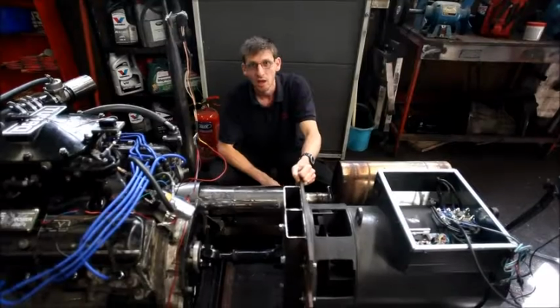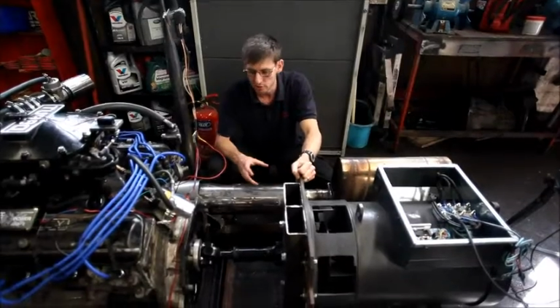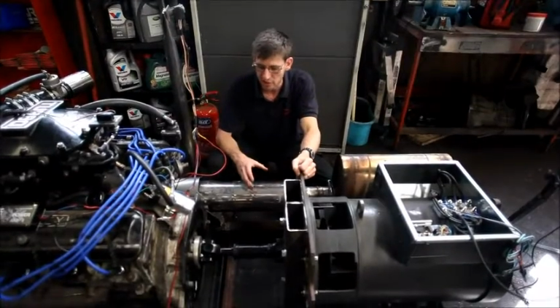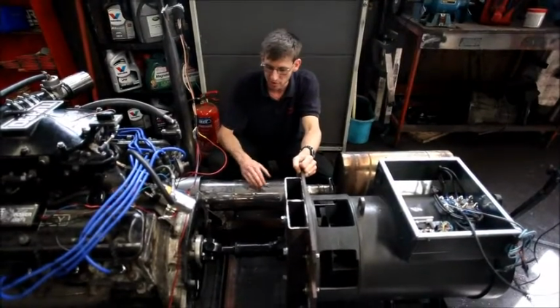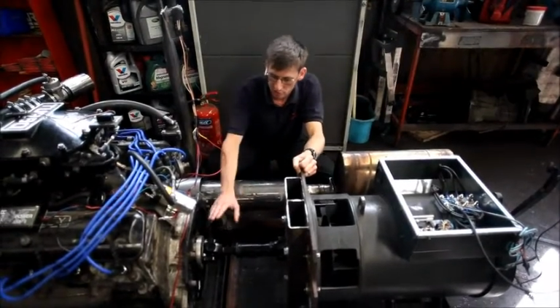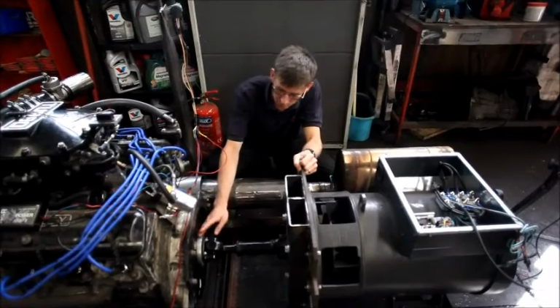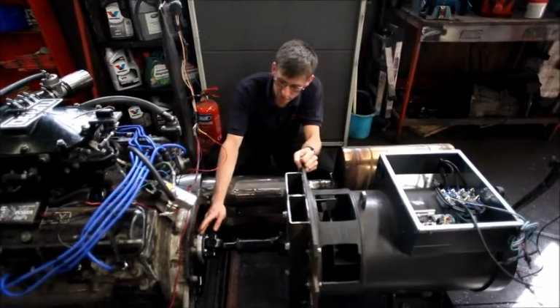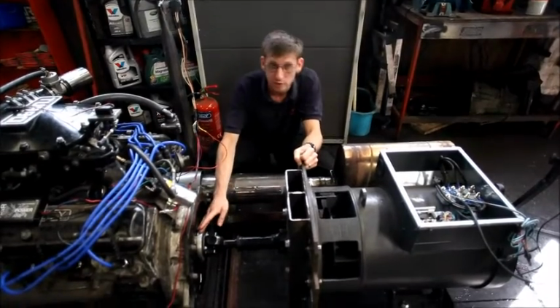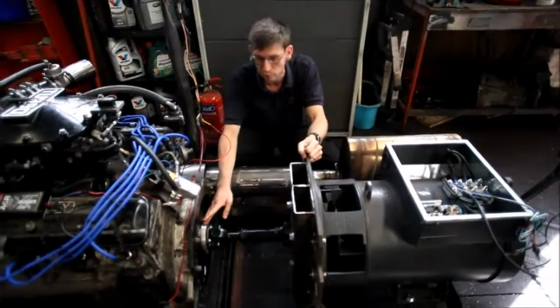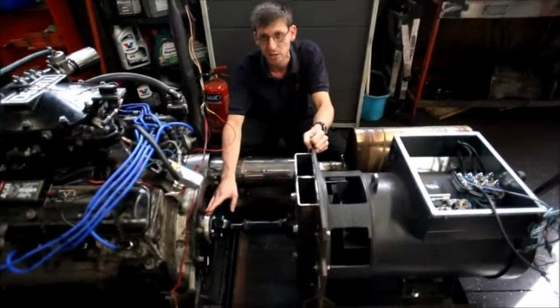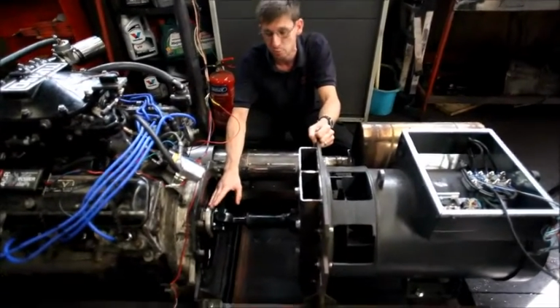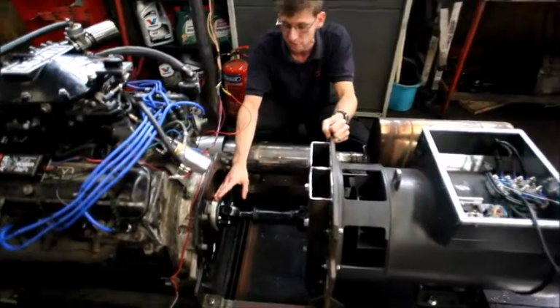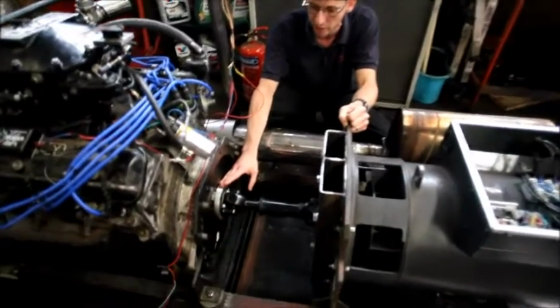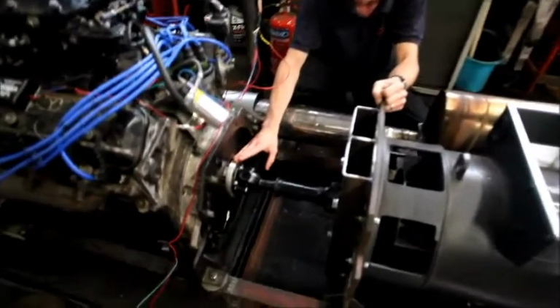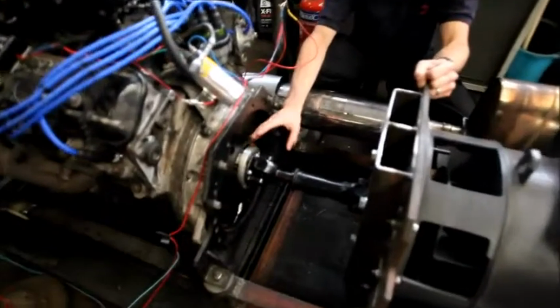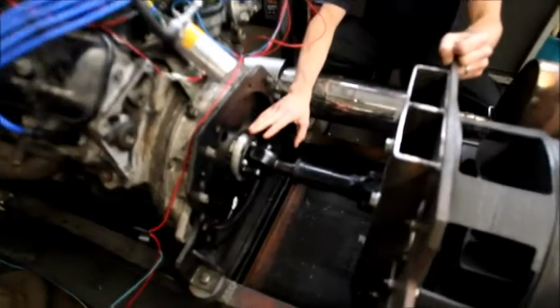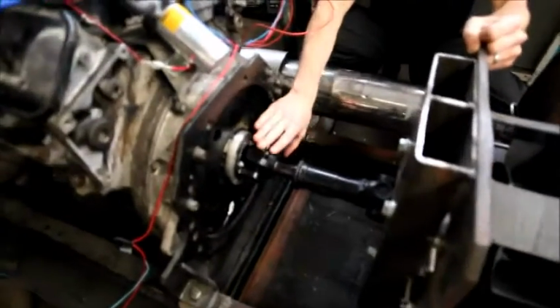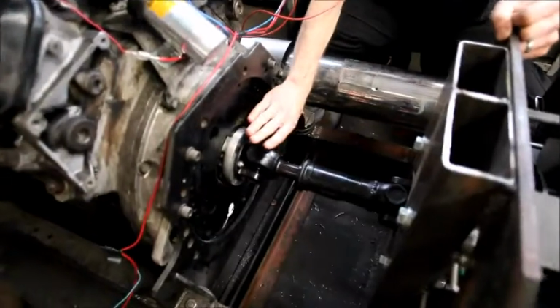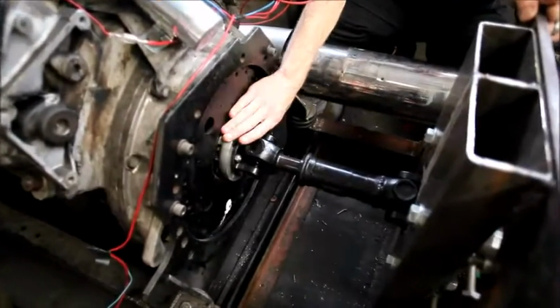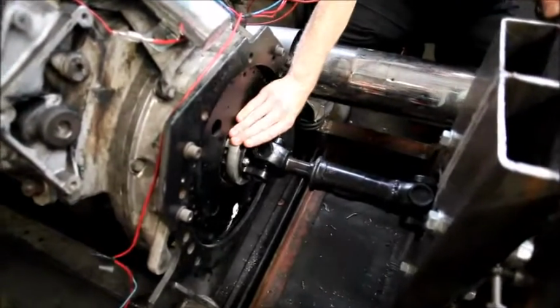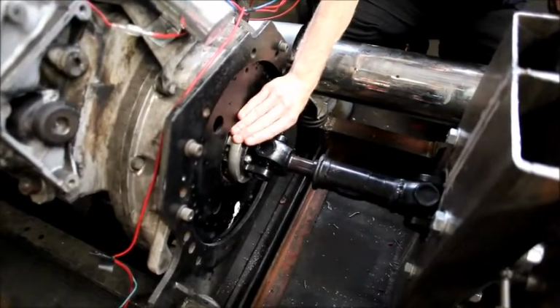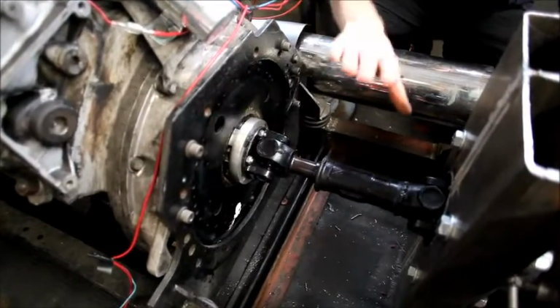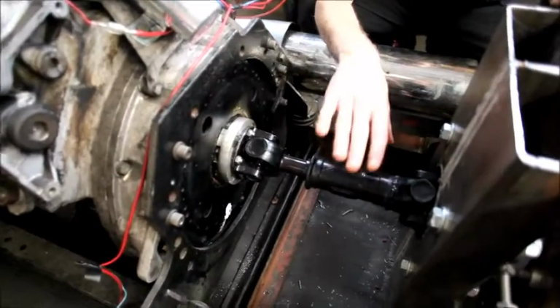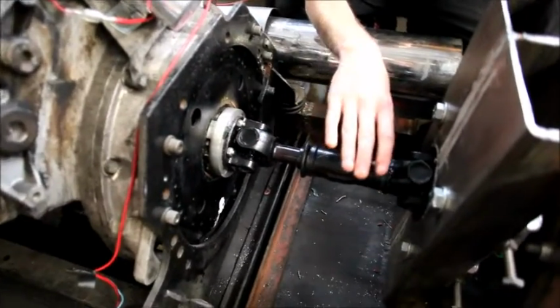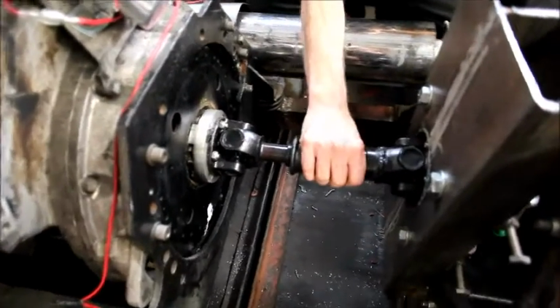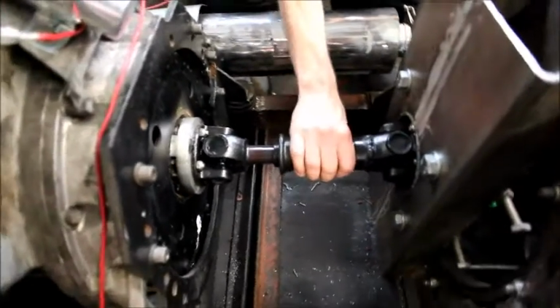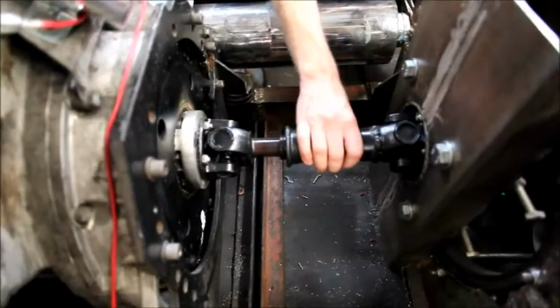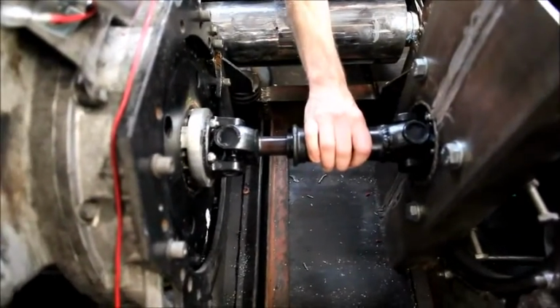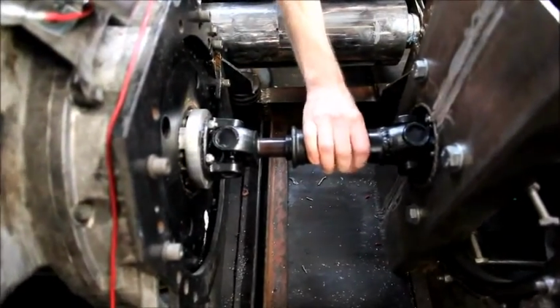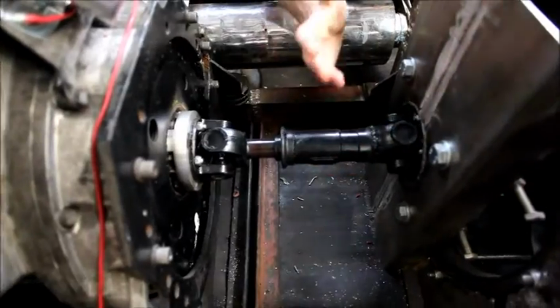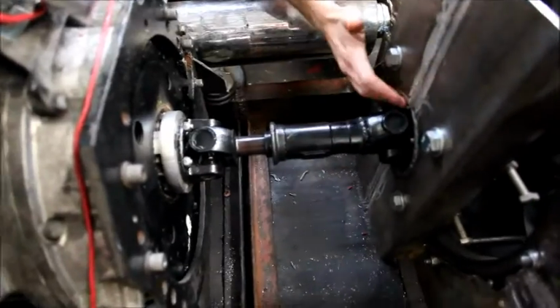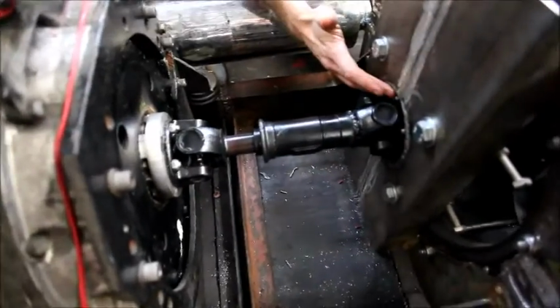At this end we've got the custom drive flange - one of the two that we made, we did a previous video on that. That allows us to go from the rear of the crankshaft at the back of the engine through to this shortened Land Rover prop shaft and then on to the generator.